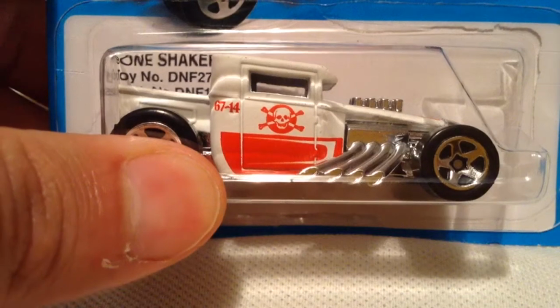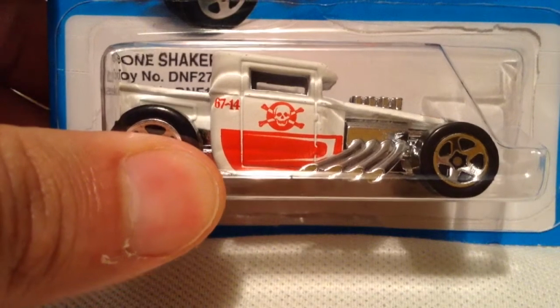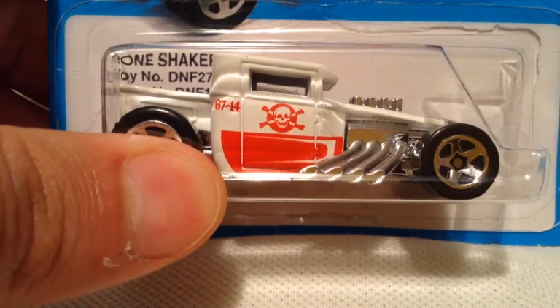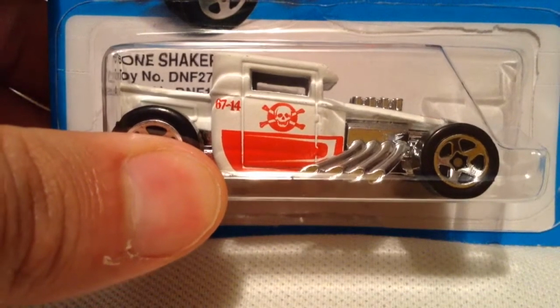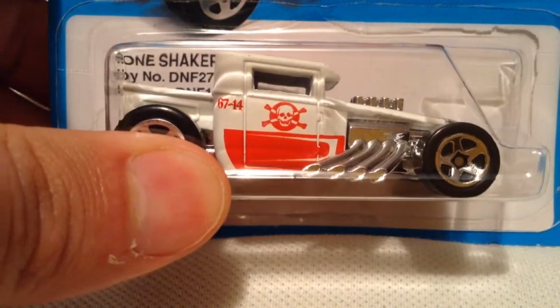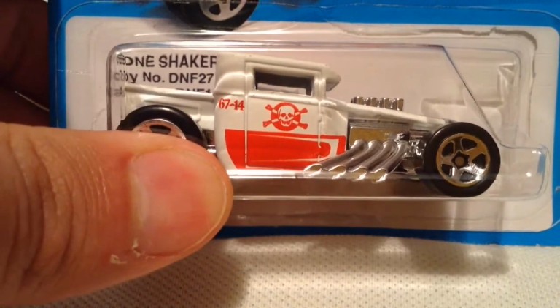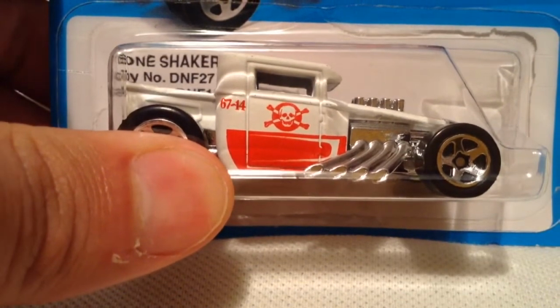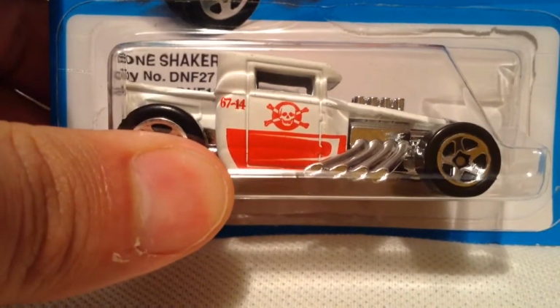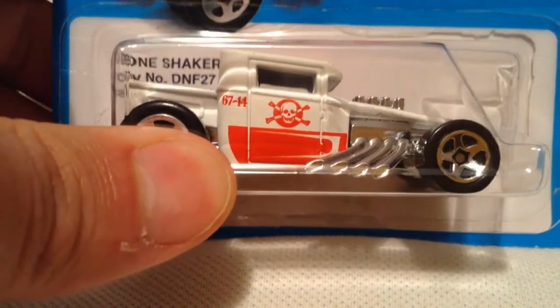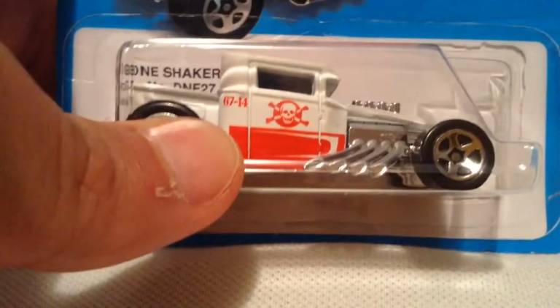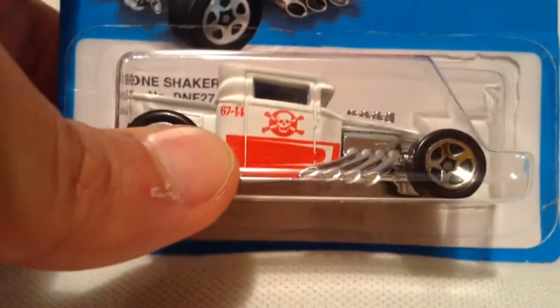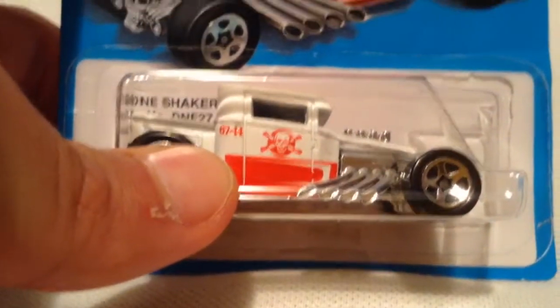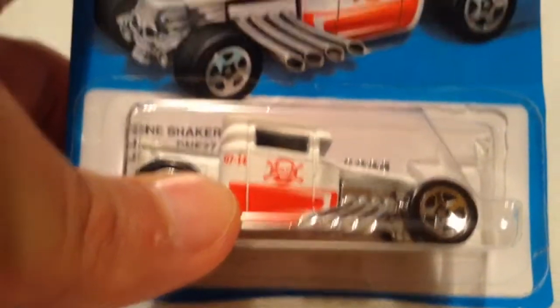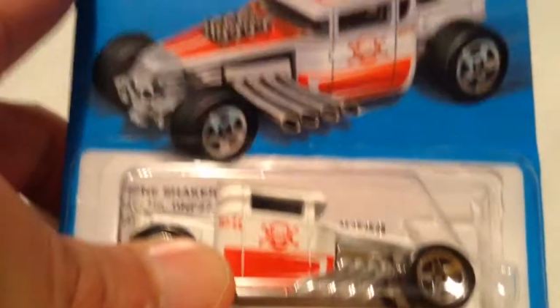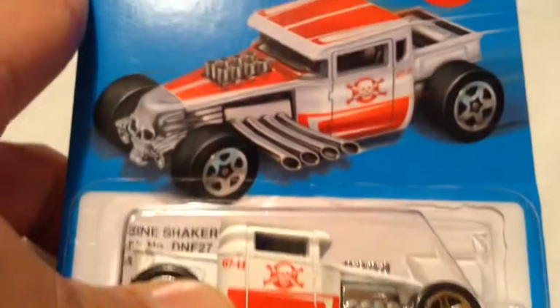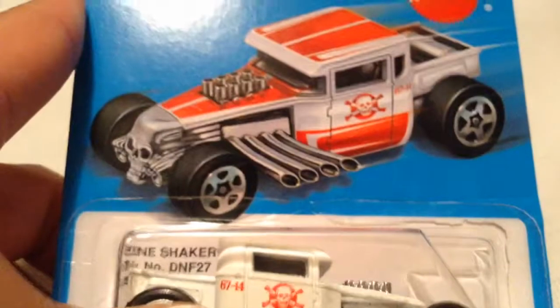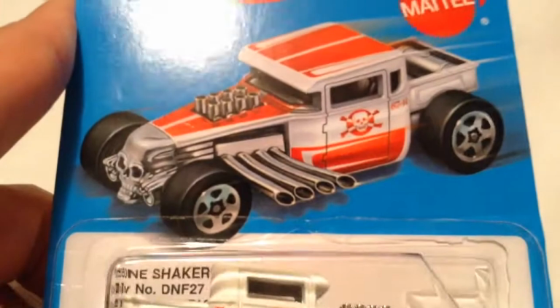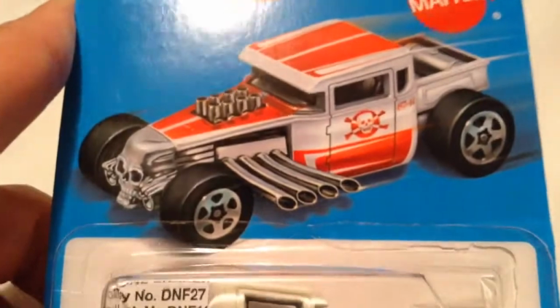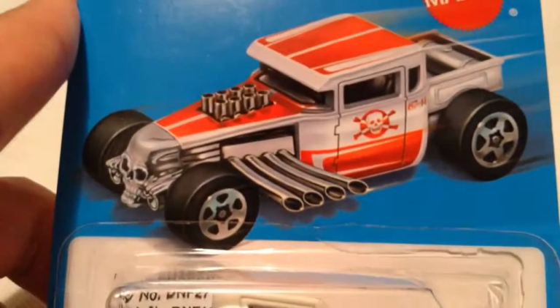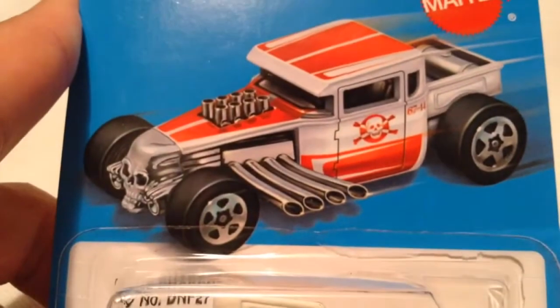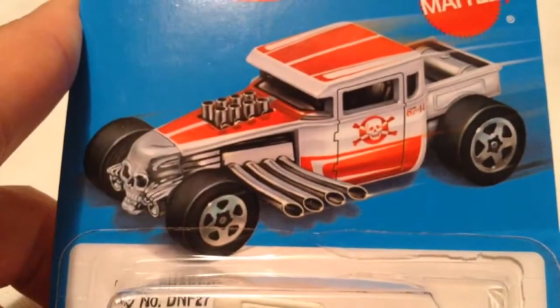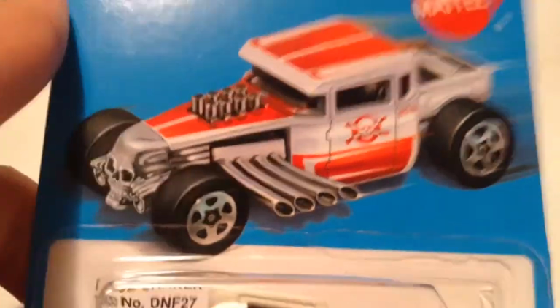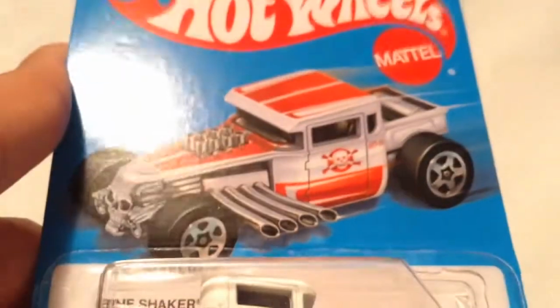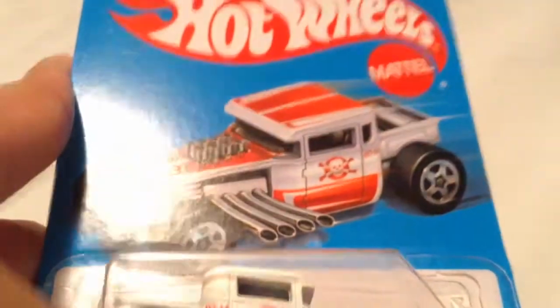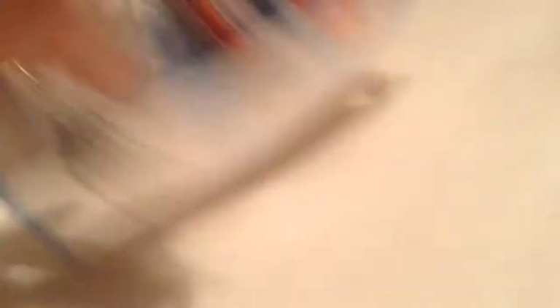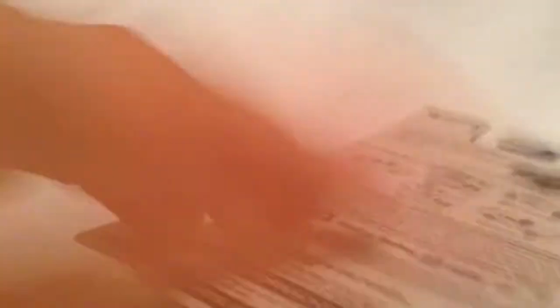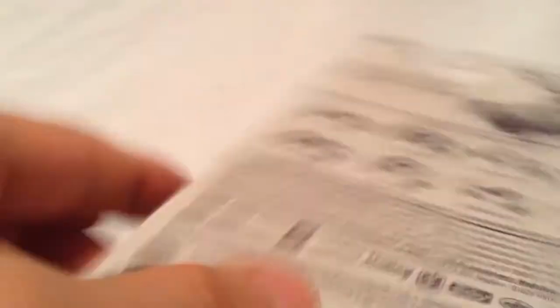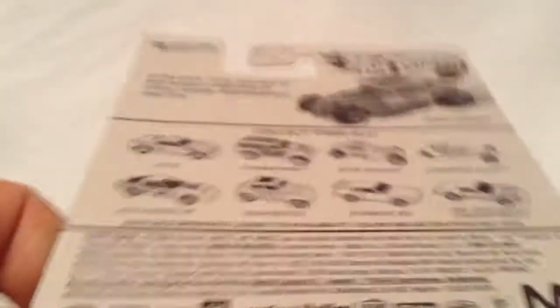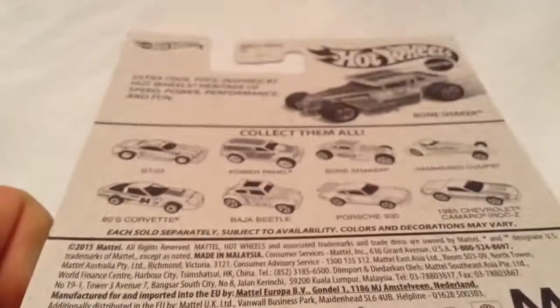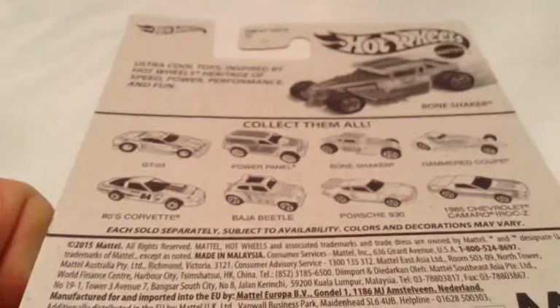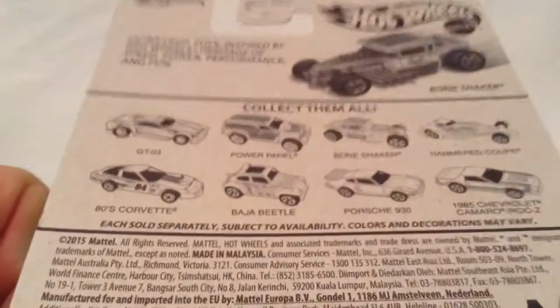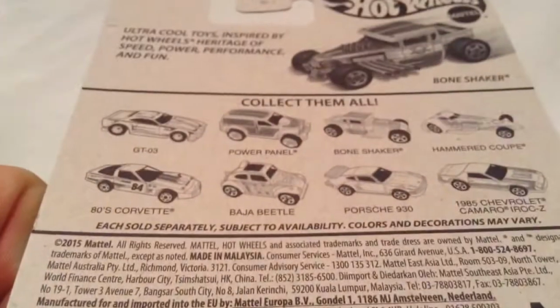Hey YouTube, it's me, Julien. Here's the Bone Shaker from the Target Retro Style Series. There's the card art, if you want to check that out, and there's the back card if you want to see that.